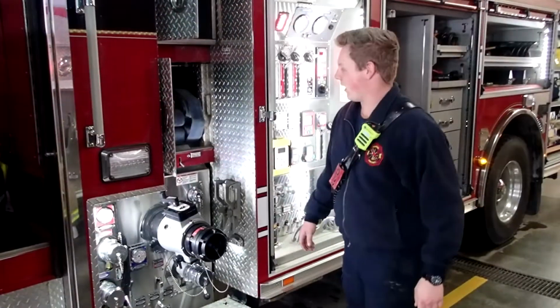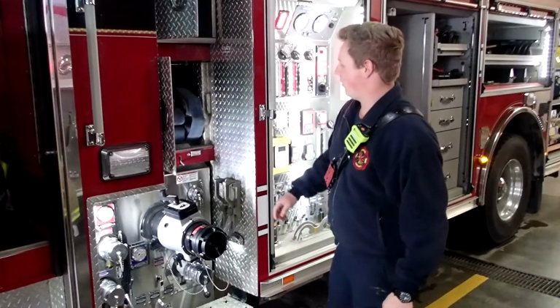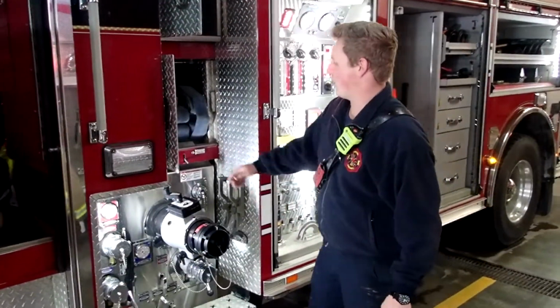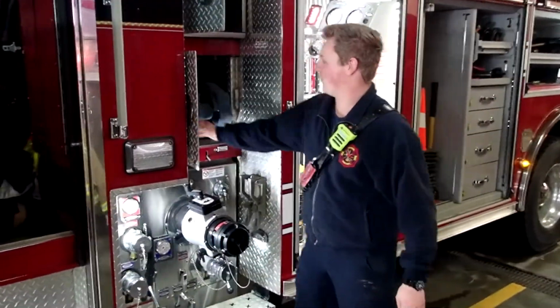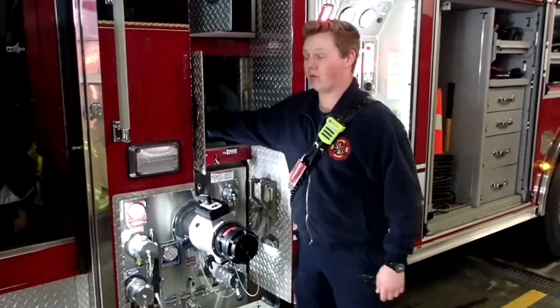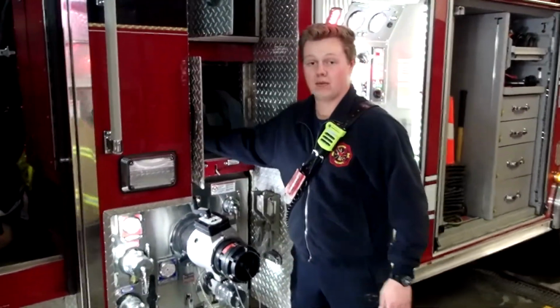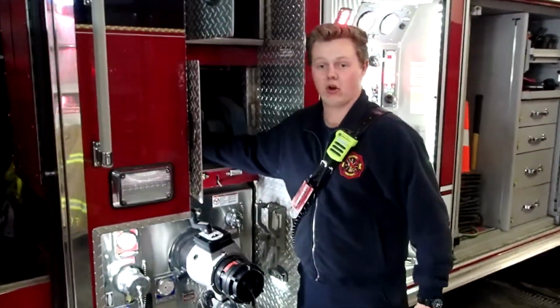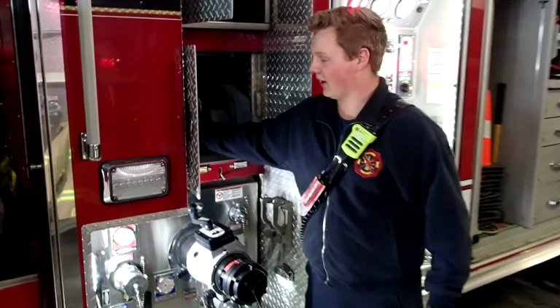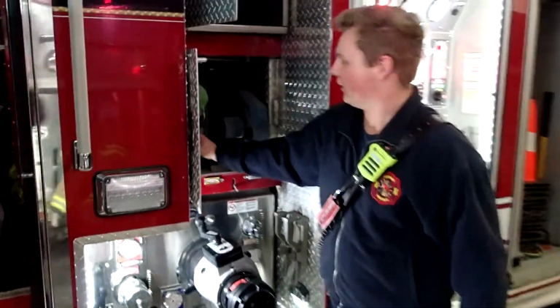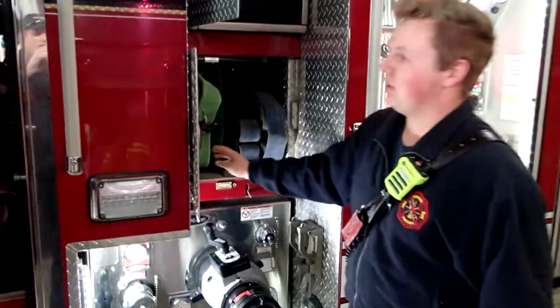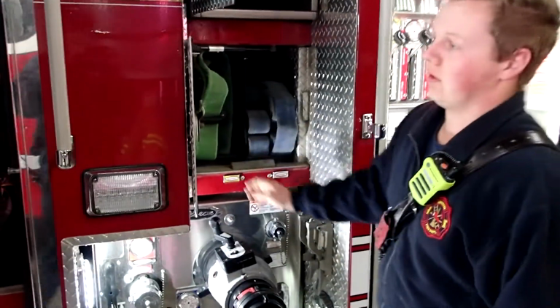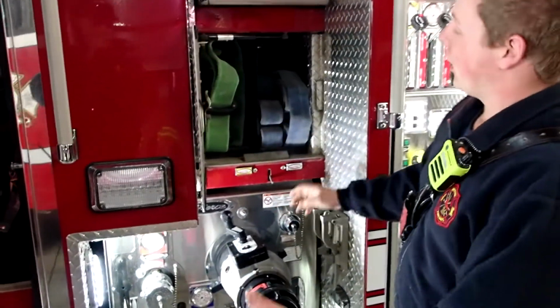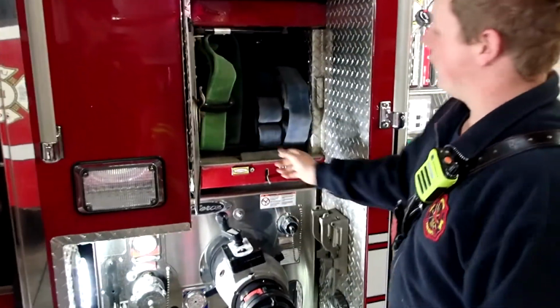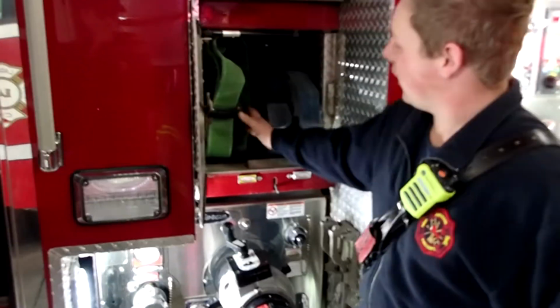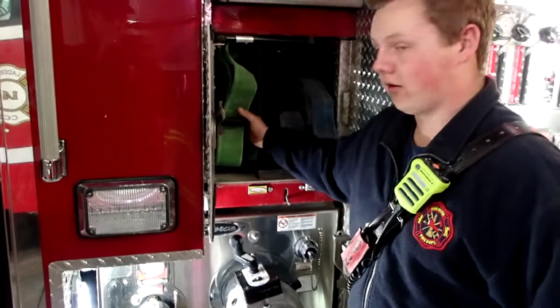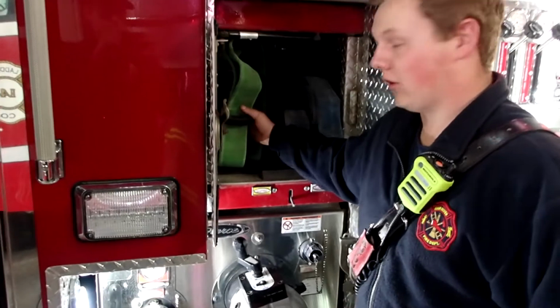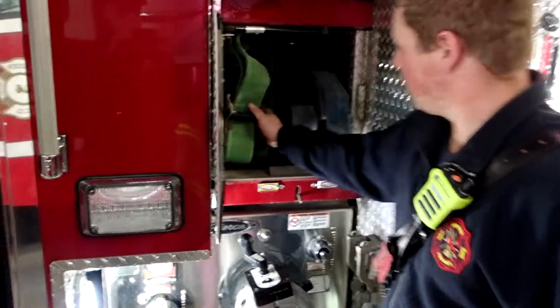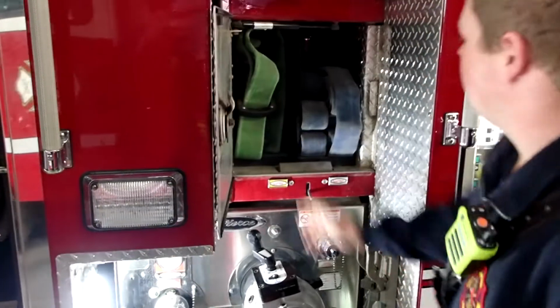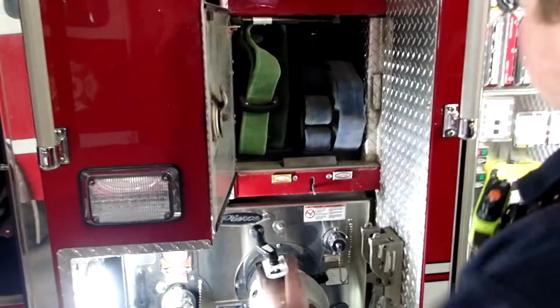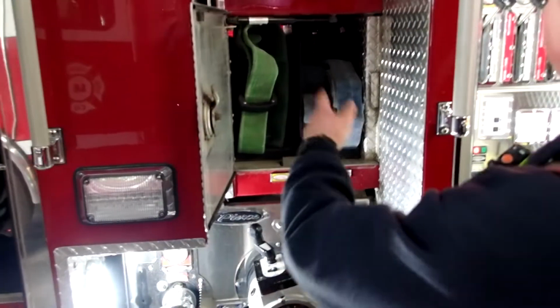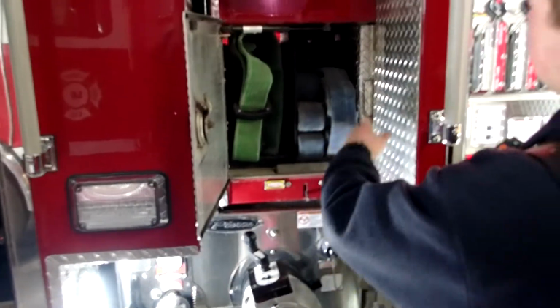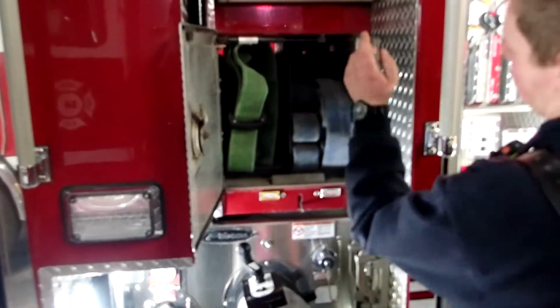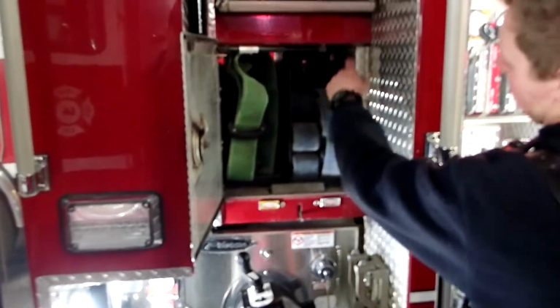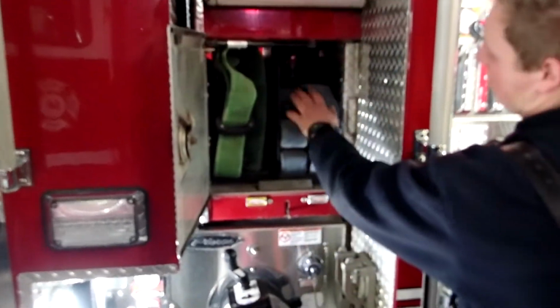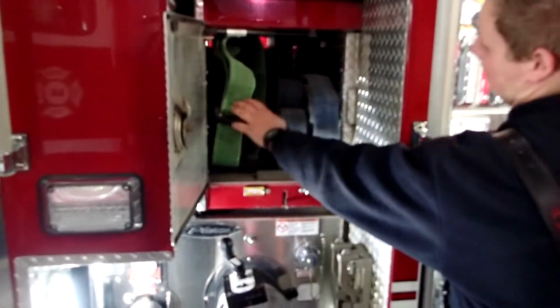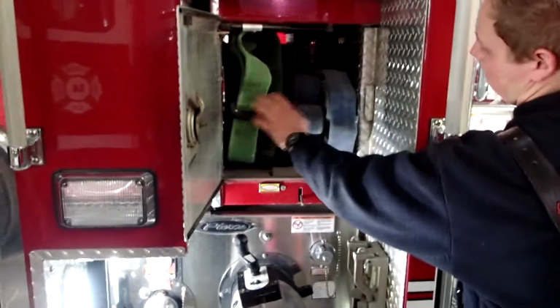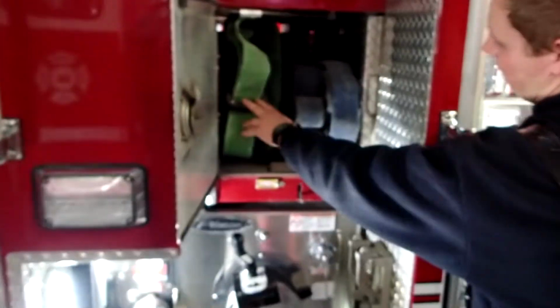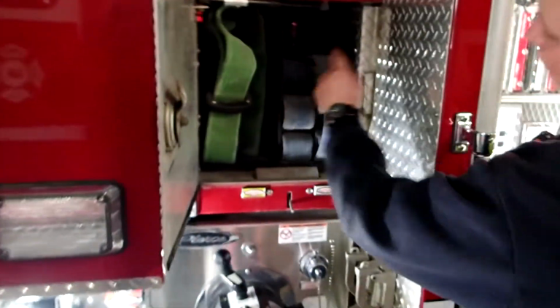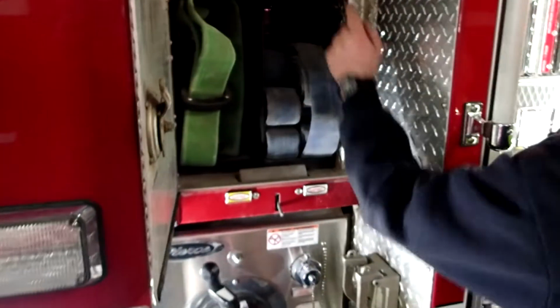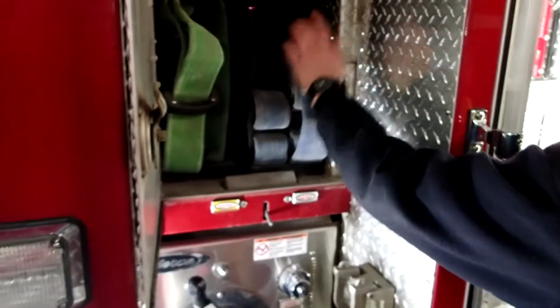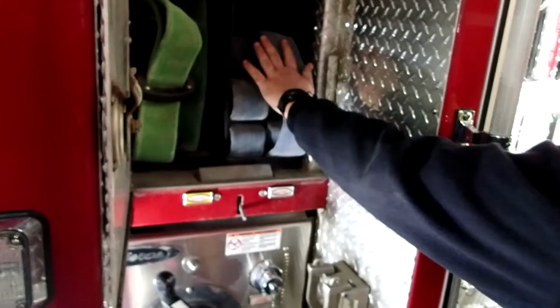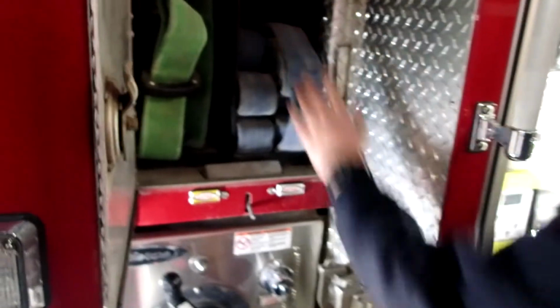Back here we have our 44mm crosslays. The person that comes out of this side can grab this one, and if you're on that side you can grab that one, because this nozzle is on that side for this one.